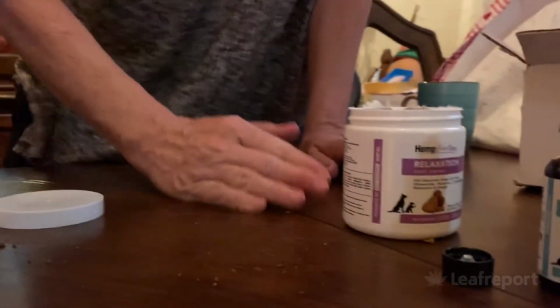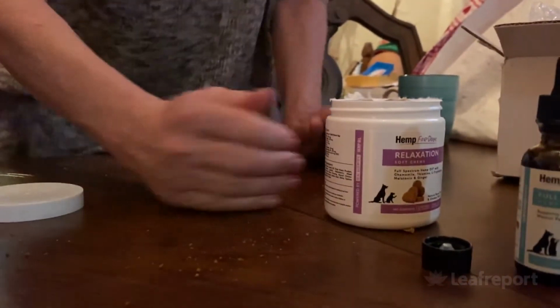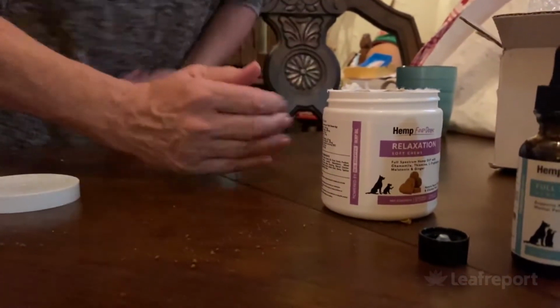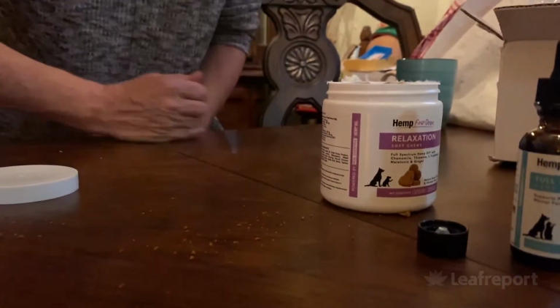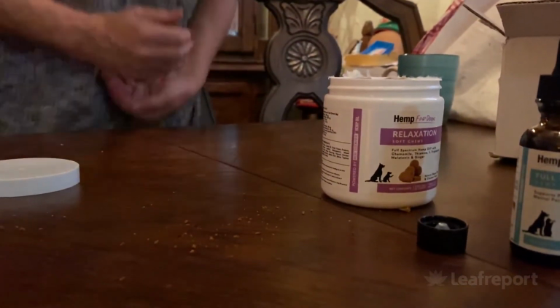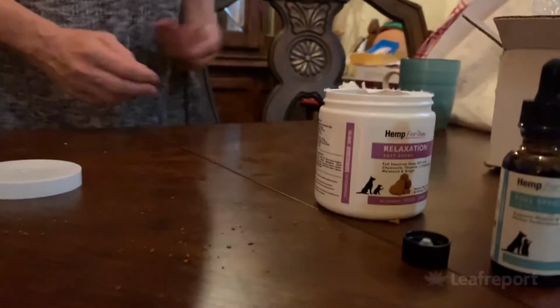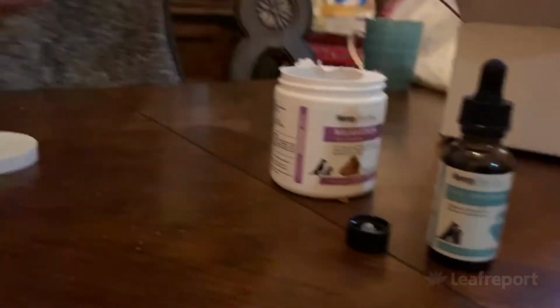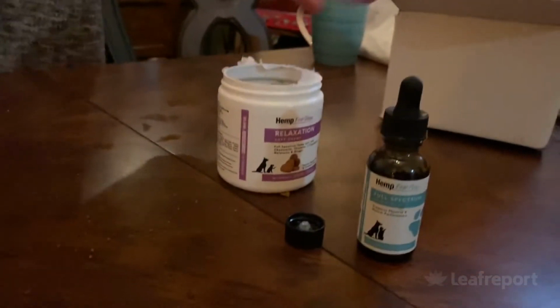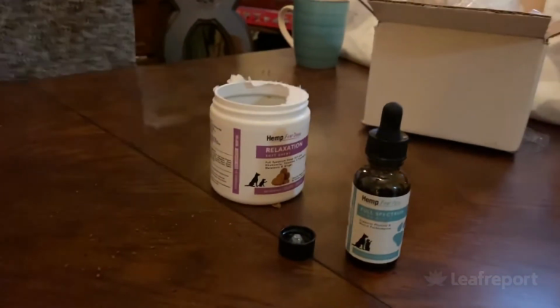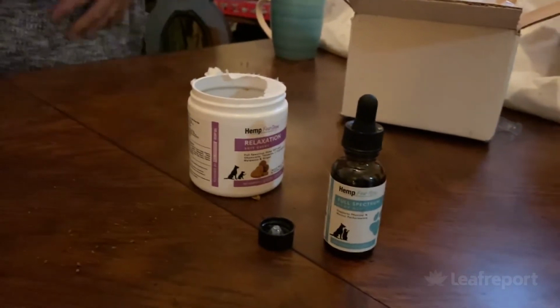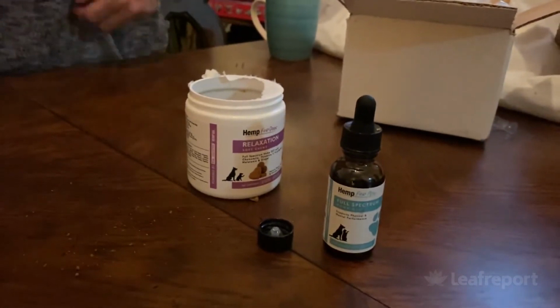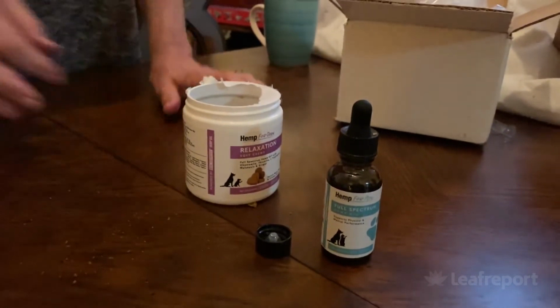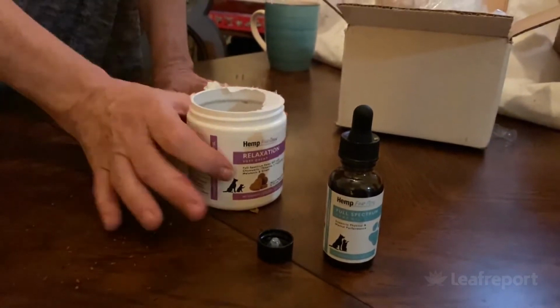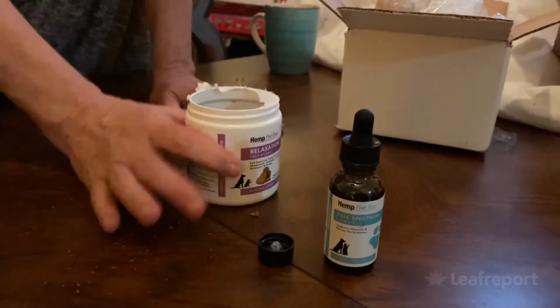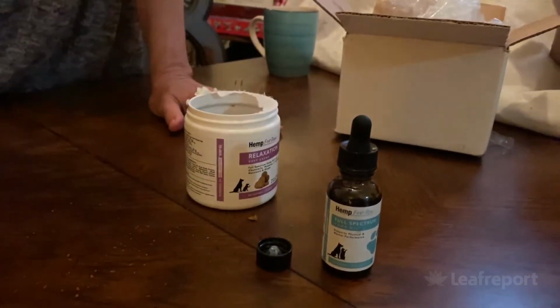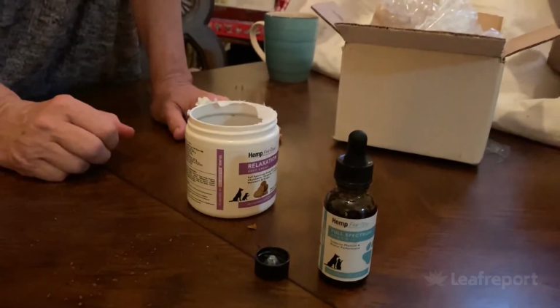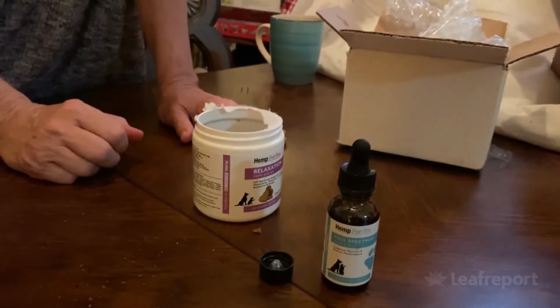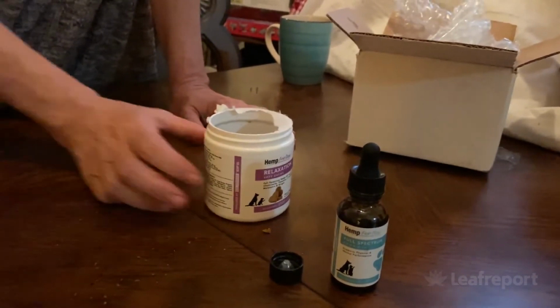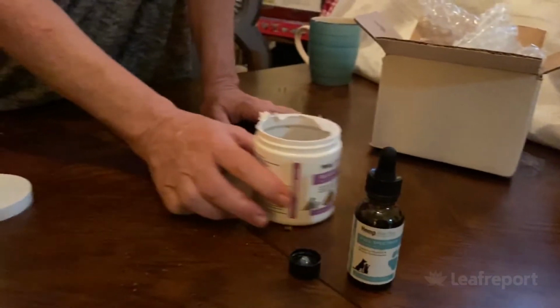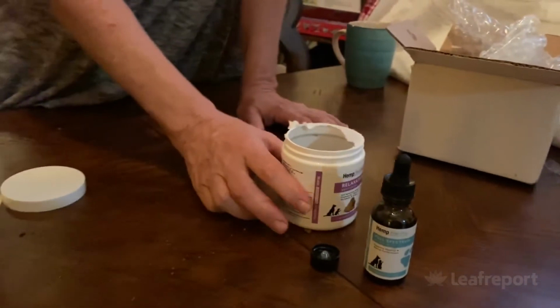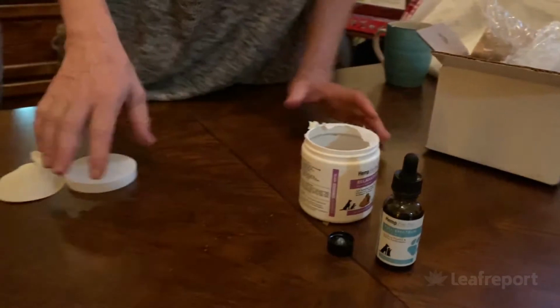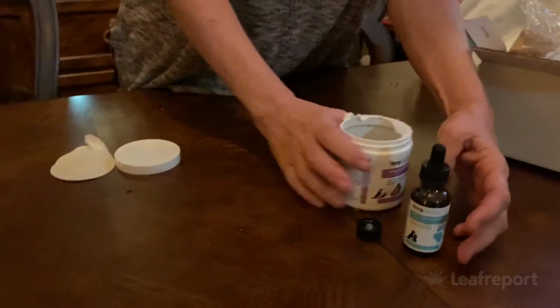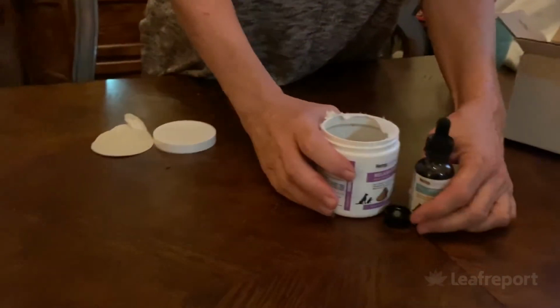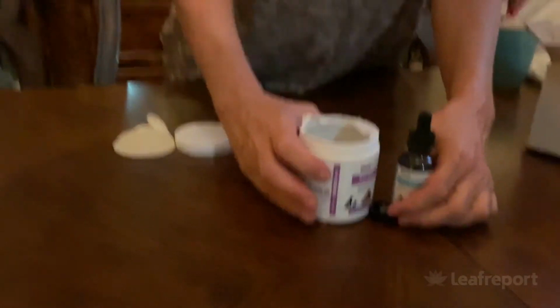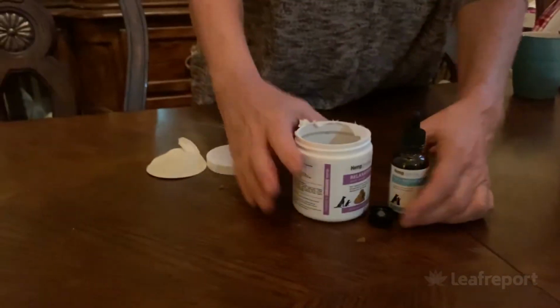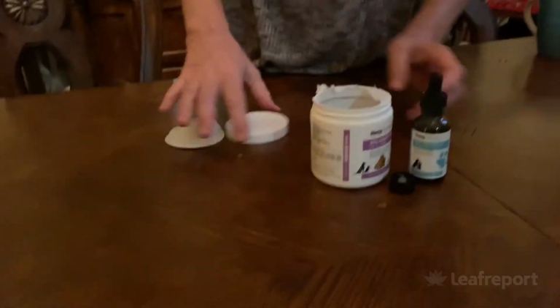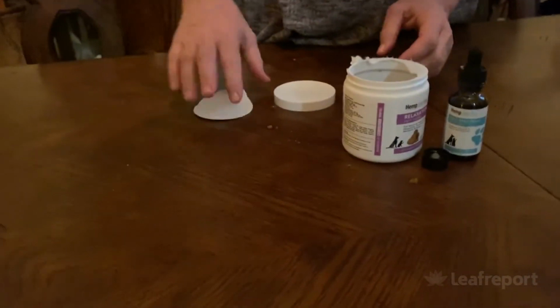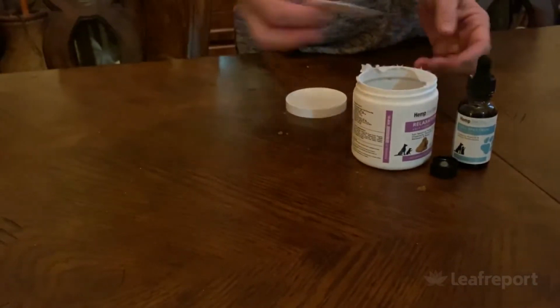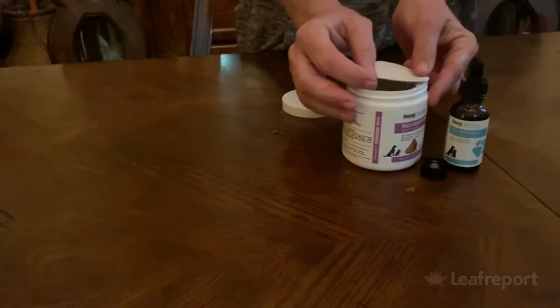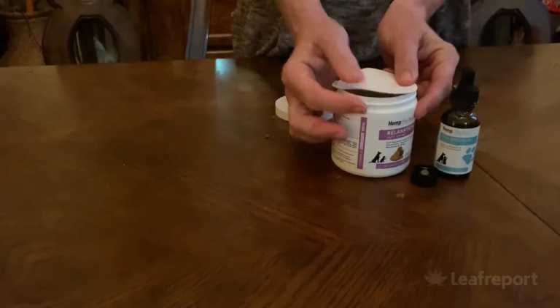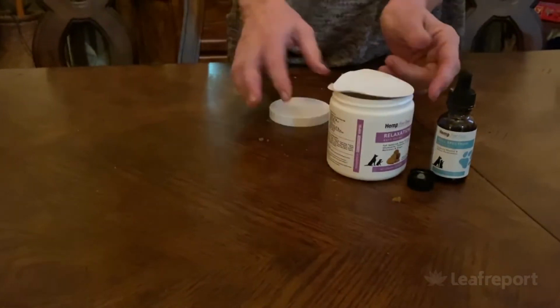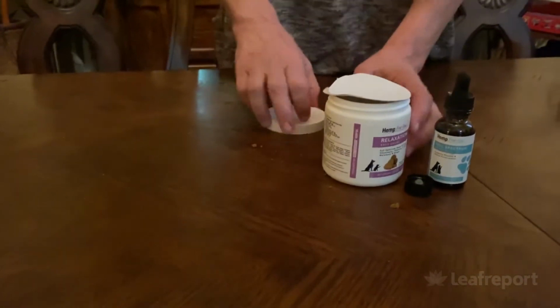Oh, they're crumbly — not squishy. Didn't mean to shatter that one, but you get the idea. That's actually good, though. Think about it — you can probably cut them if you're dosing a small dog and don't want to give them a full chew. Either way, let's put the lid back on for freshness.